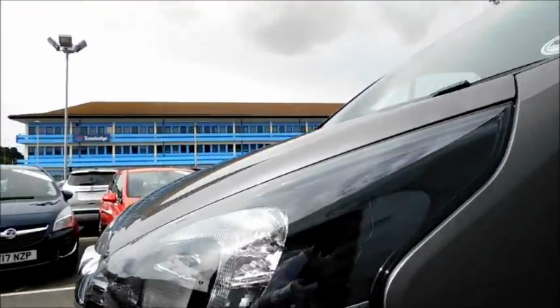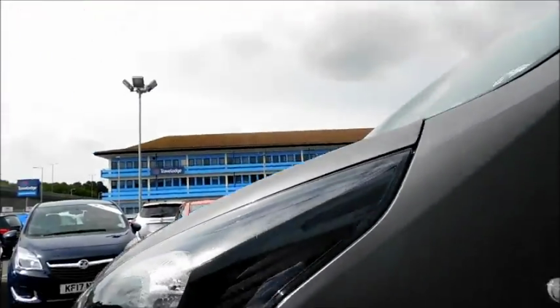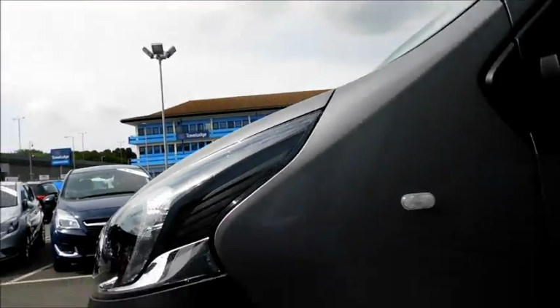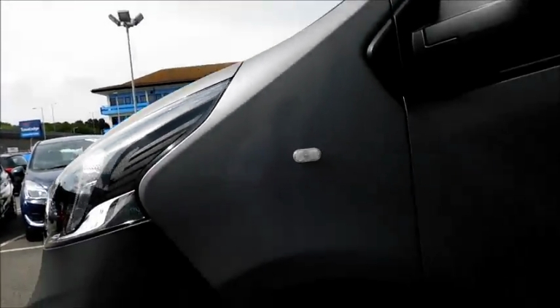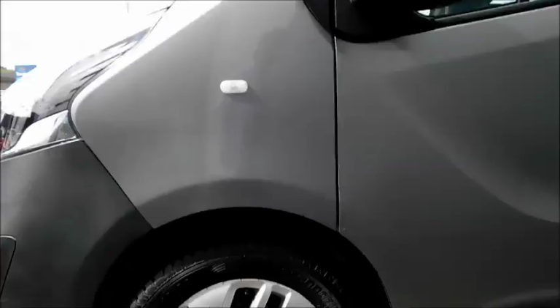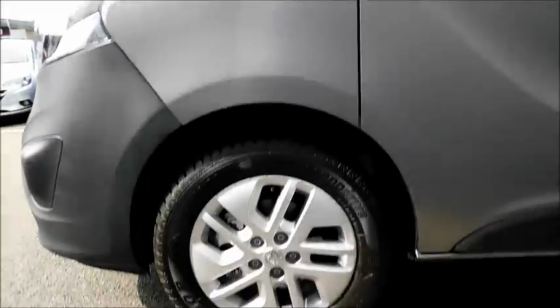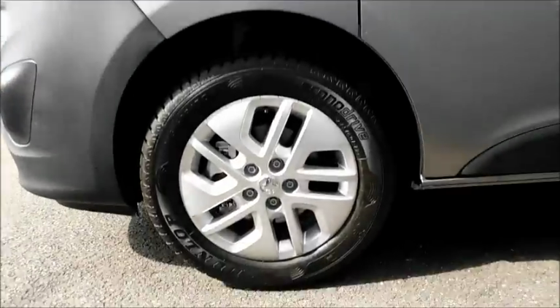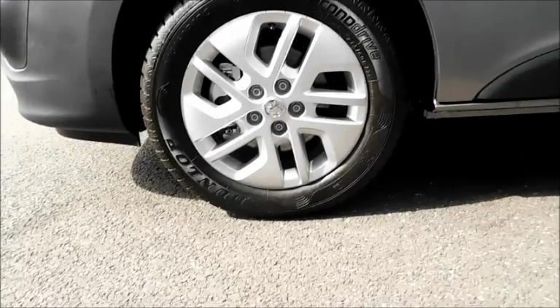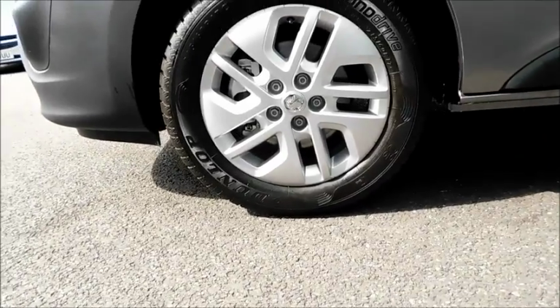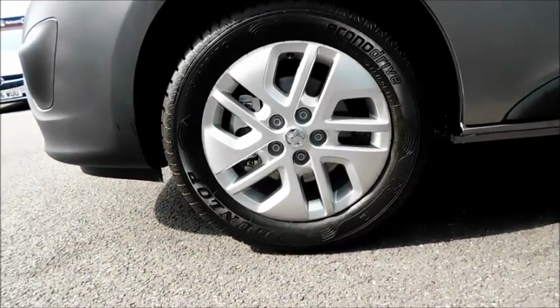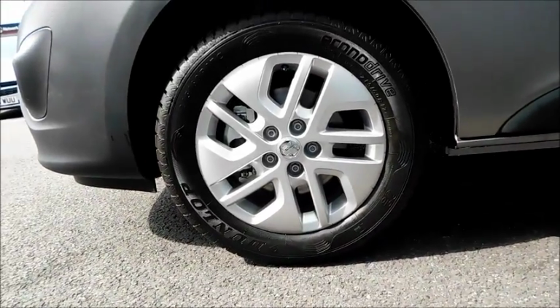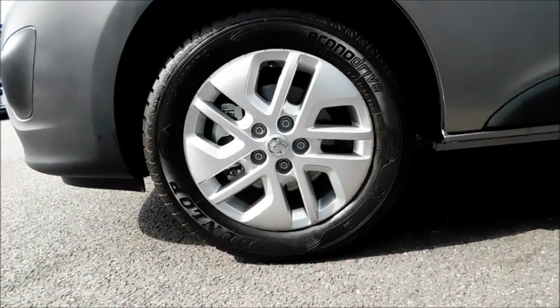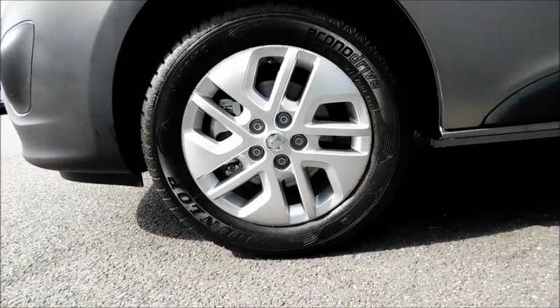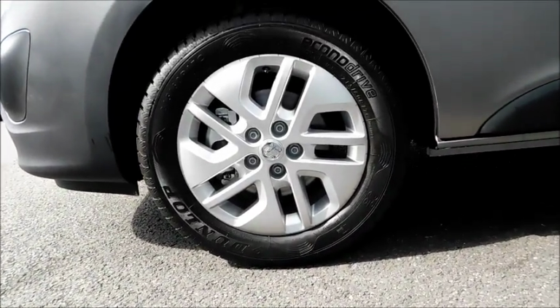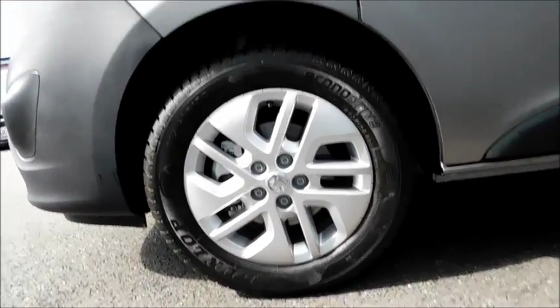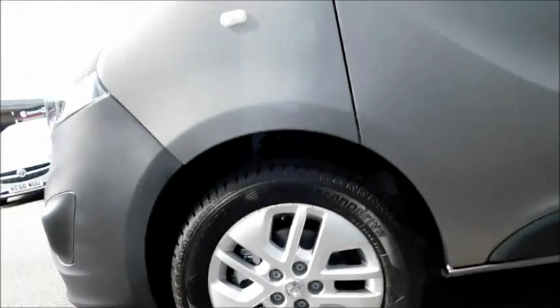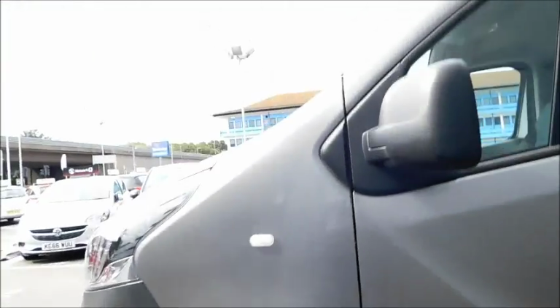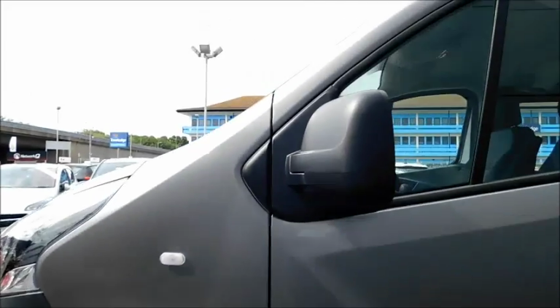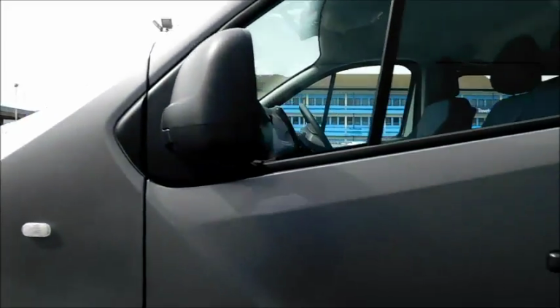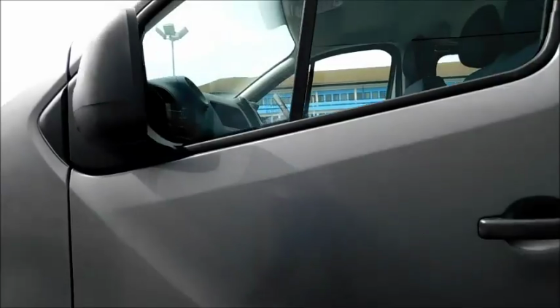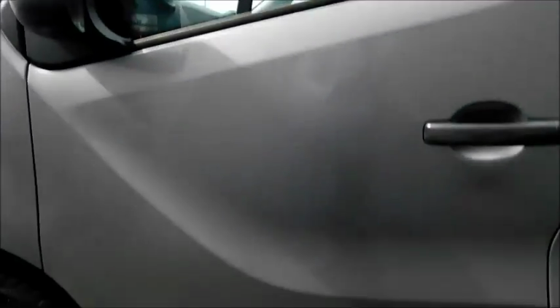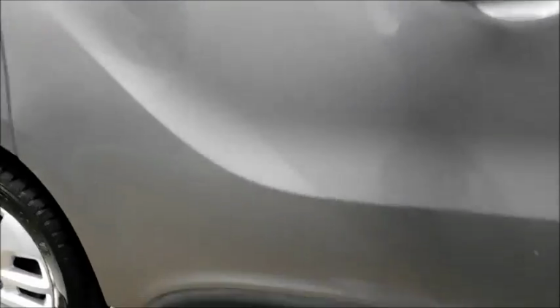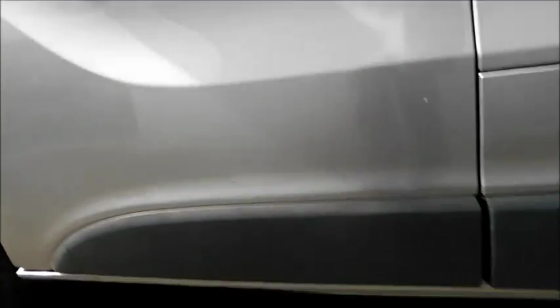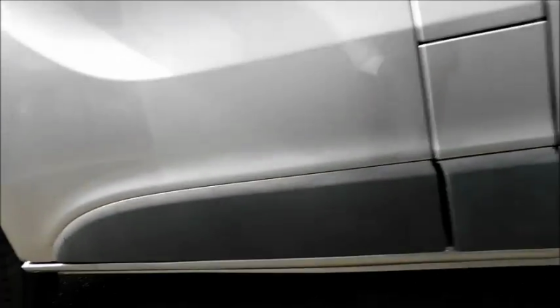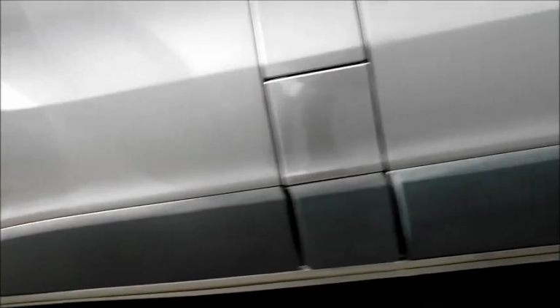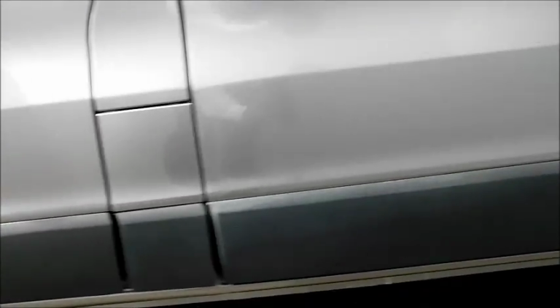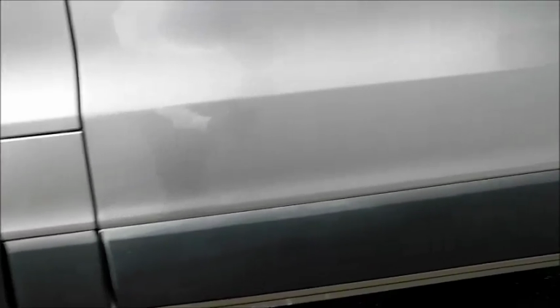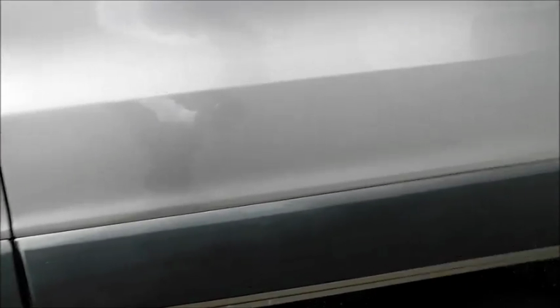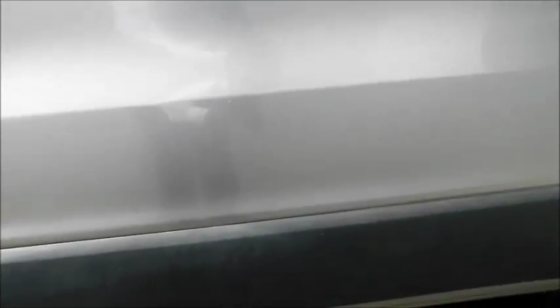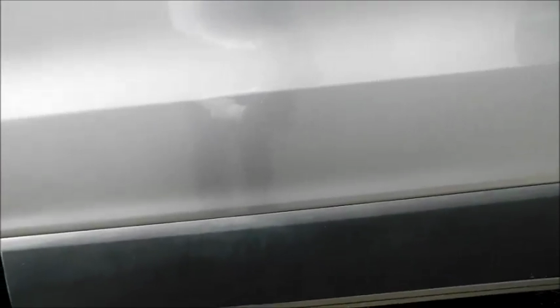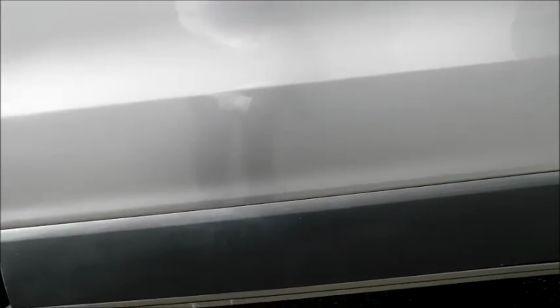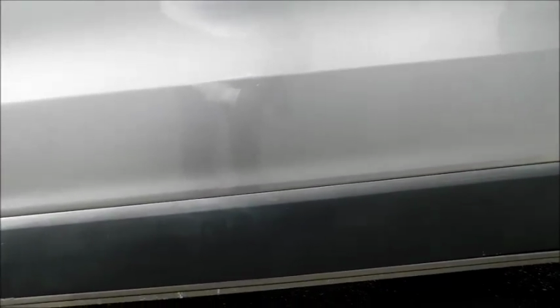As you come around to the side, you'll notice the 17-inch very stylish alloy wheels. You'll also notice the paint protectors, which deflect stones away from the paintwork.